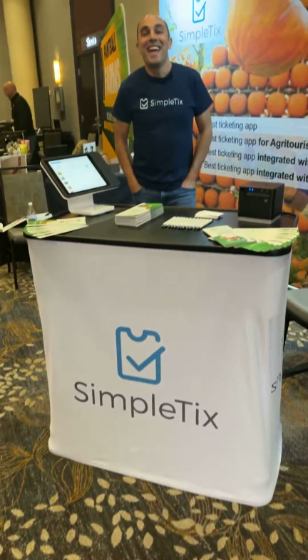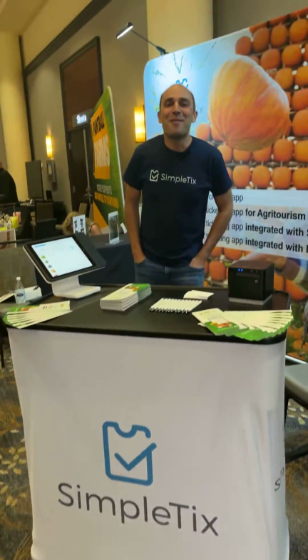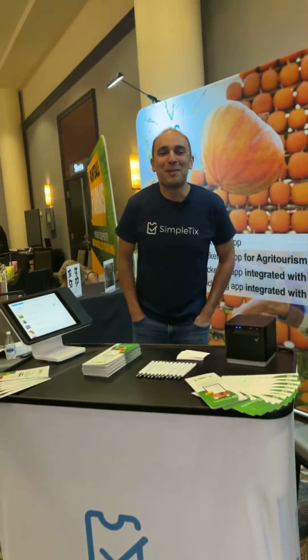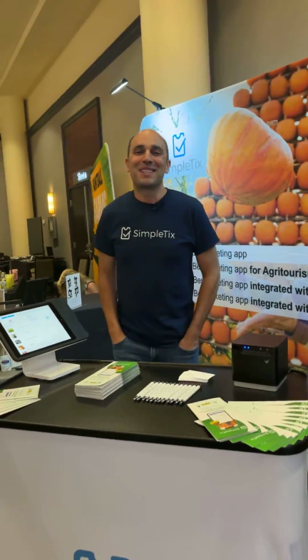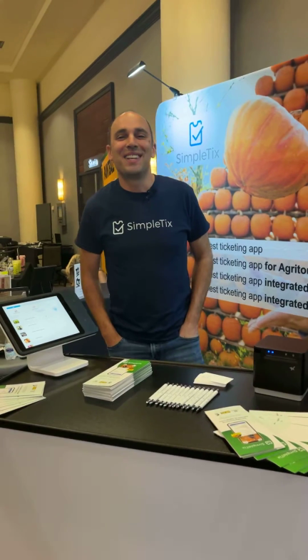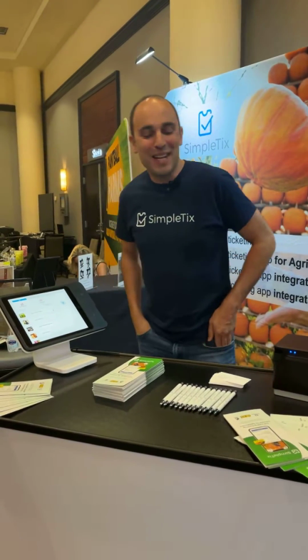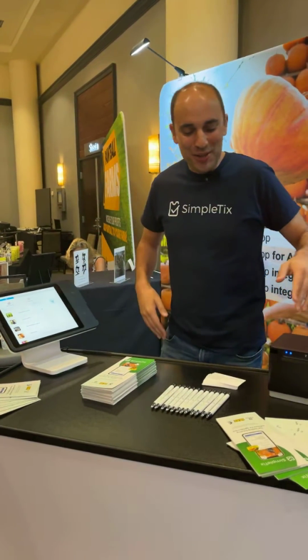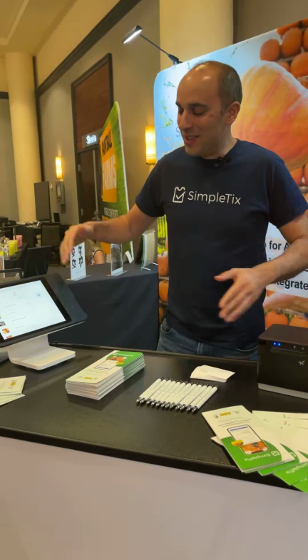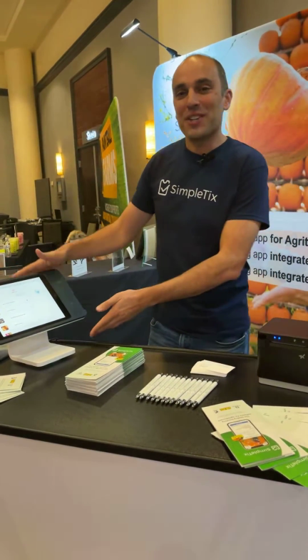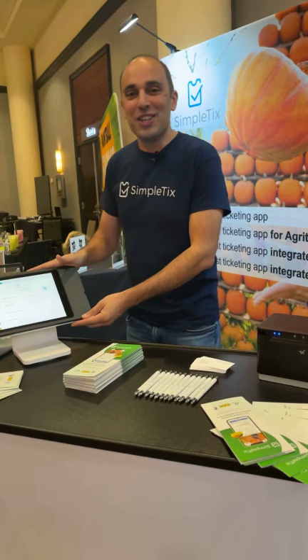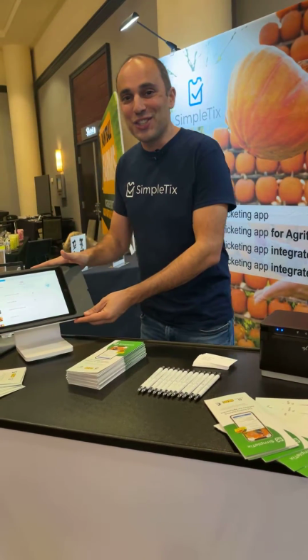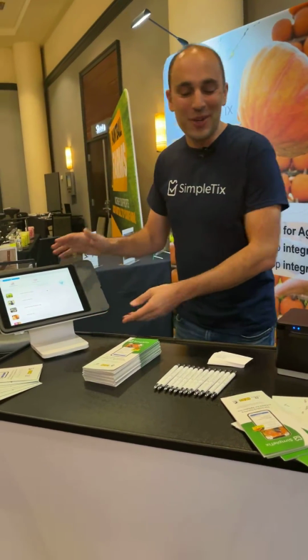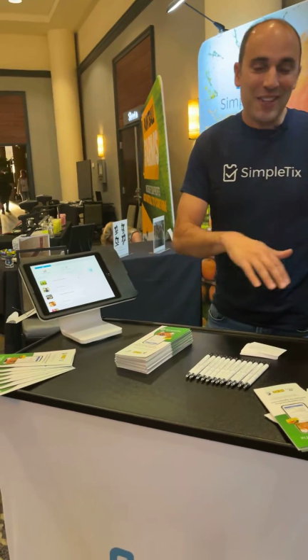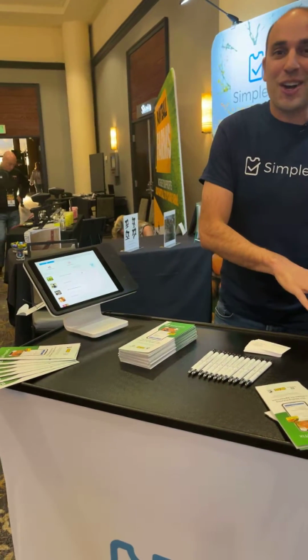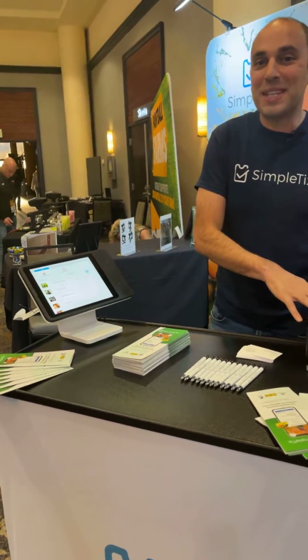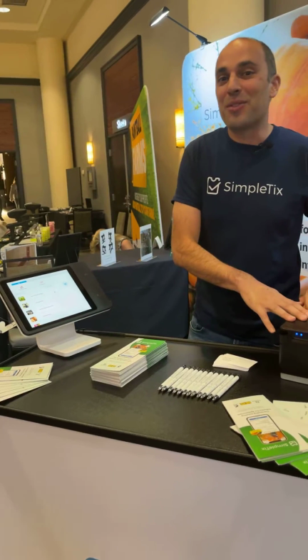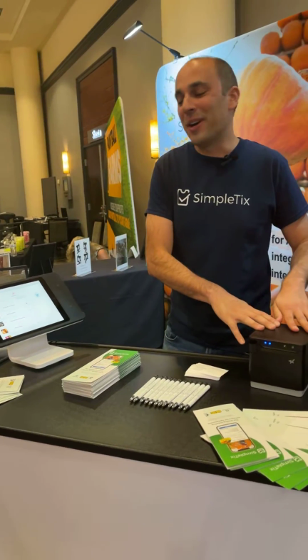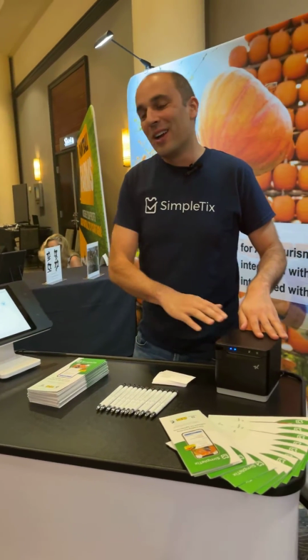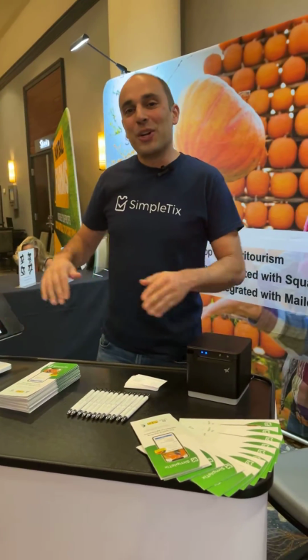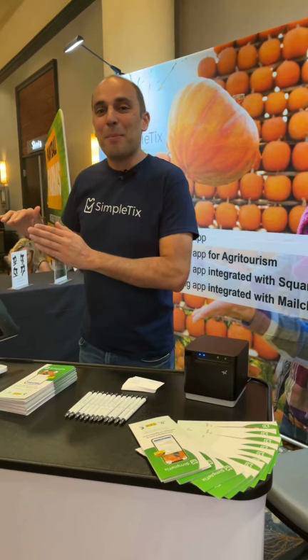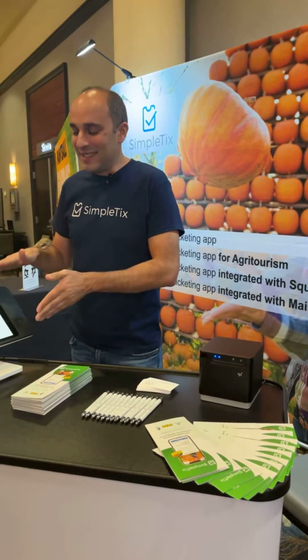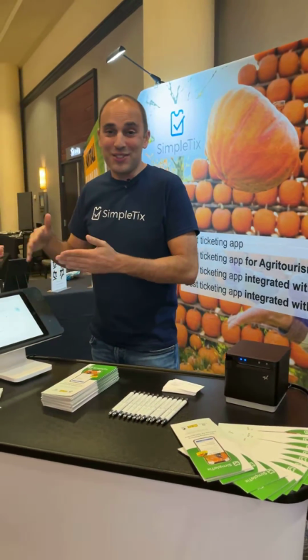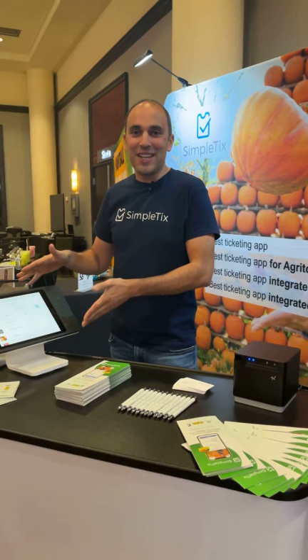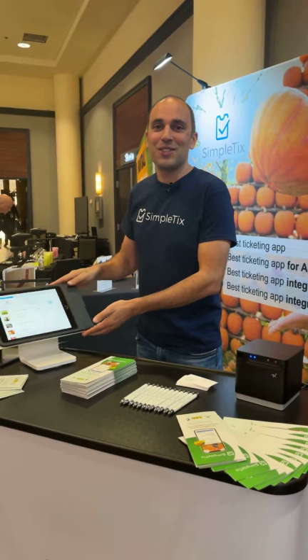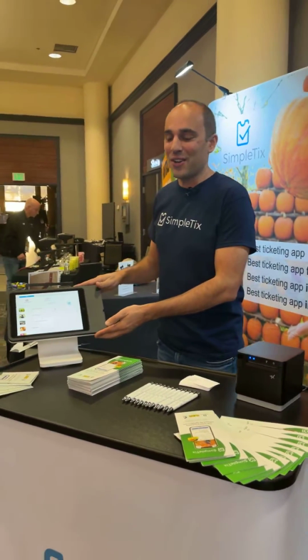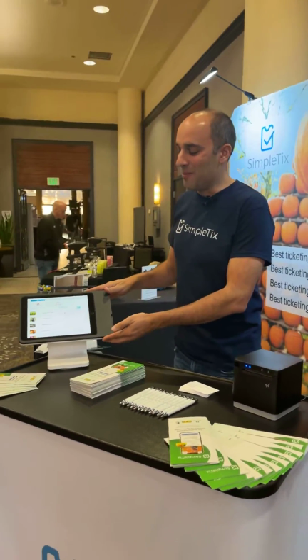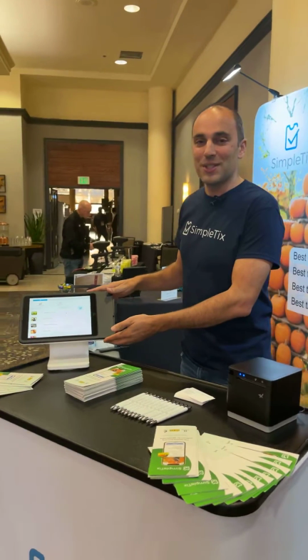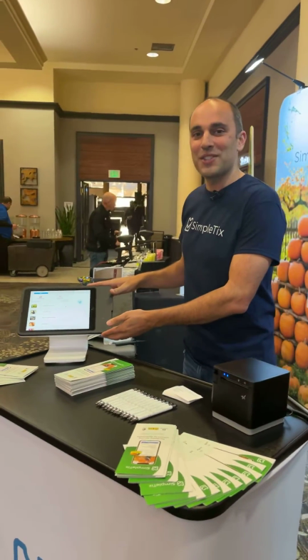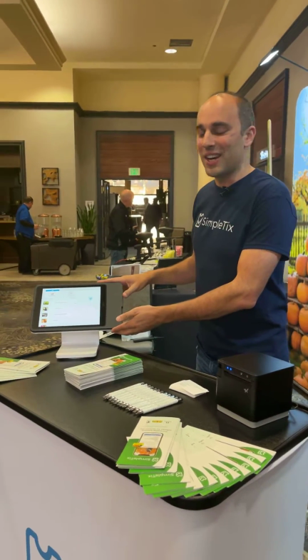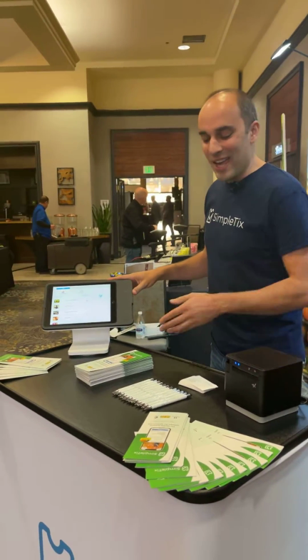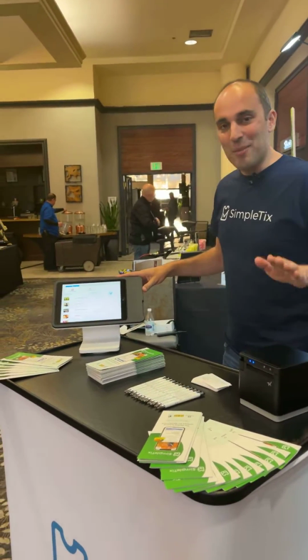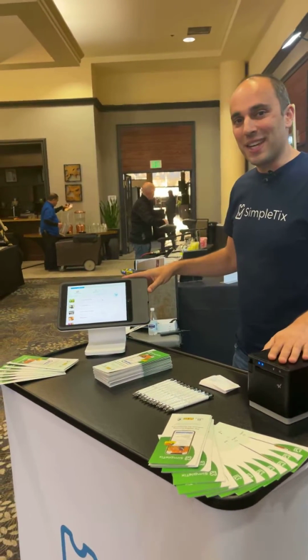Hey, I'm Aaron with SimpleTix. Today we're showing off the Square Stand Generation 2 and the Star MC Print 3 printer. We're going to show you how to sell tickets using the Square Stand here and print the tickets.